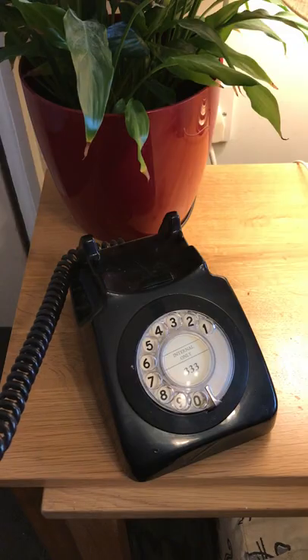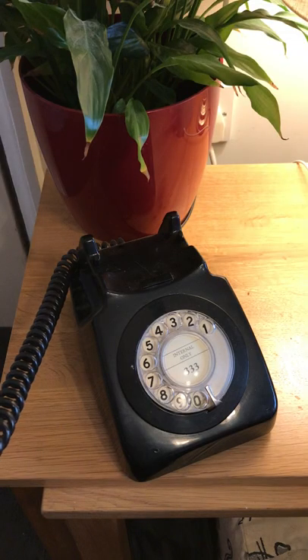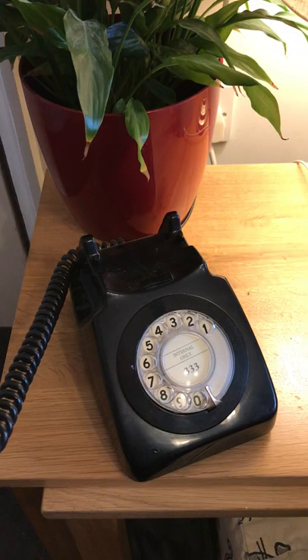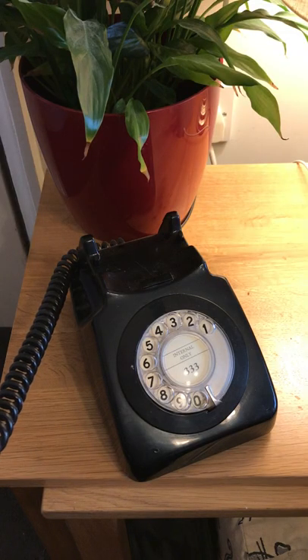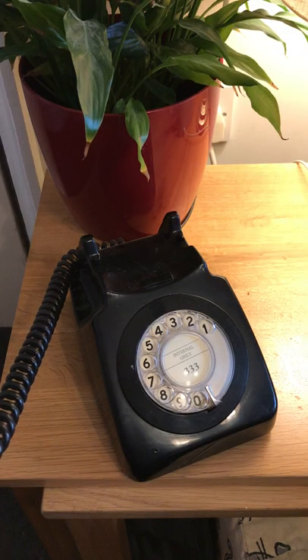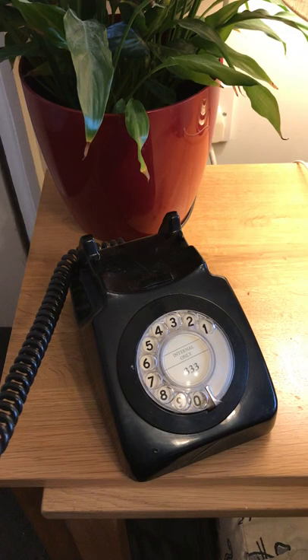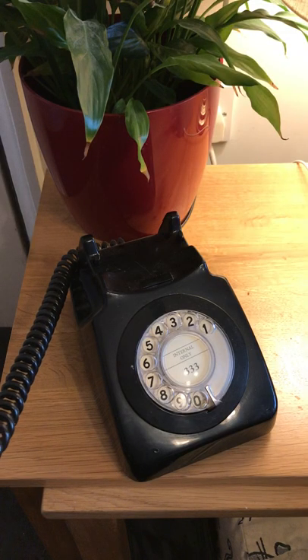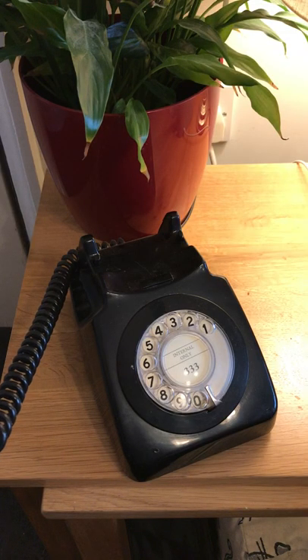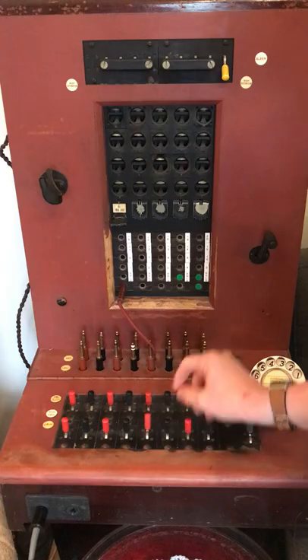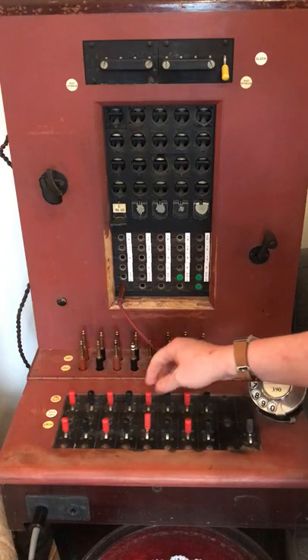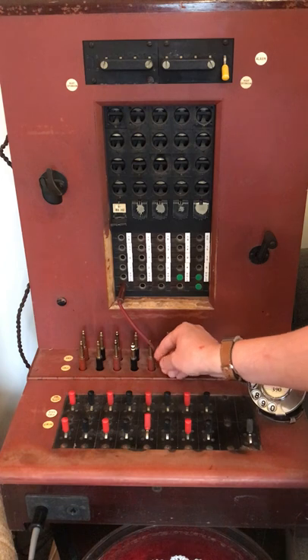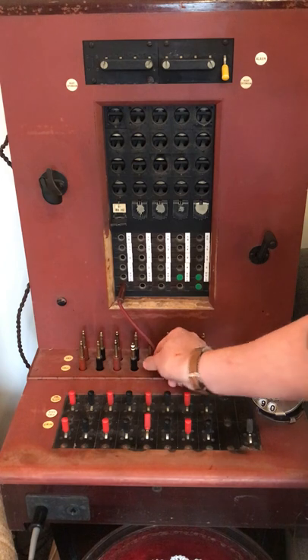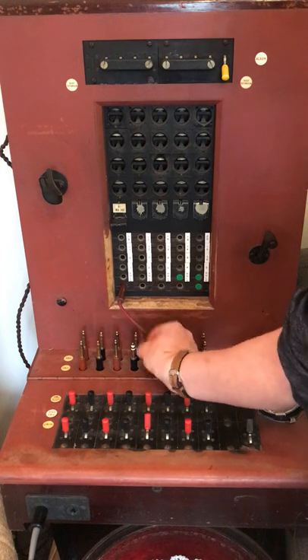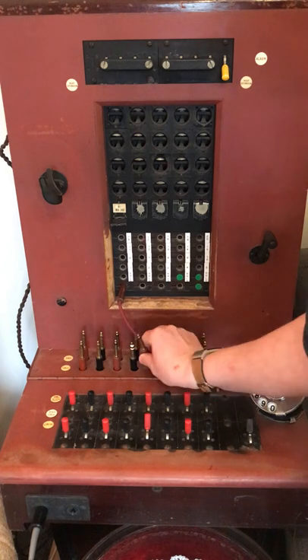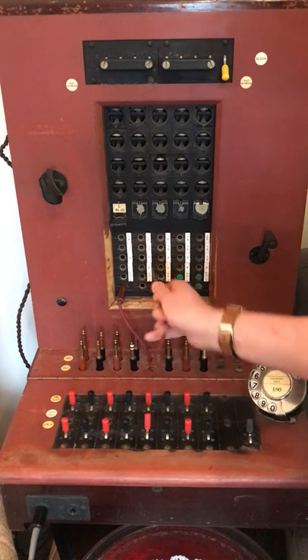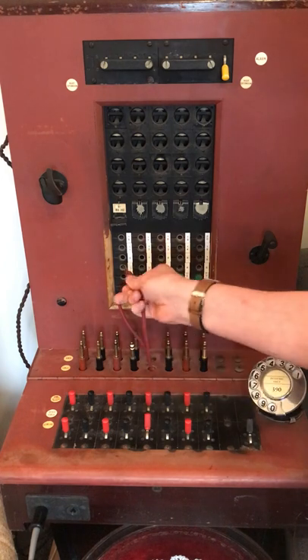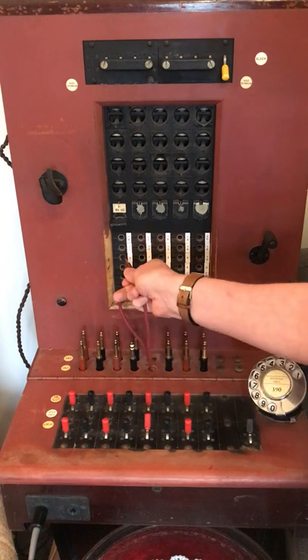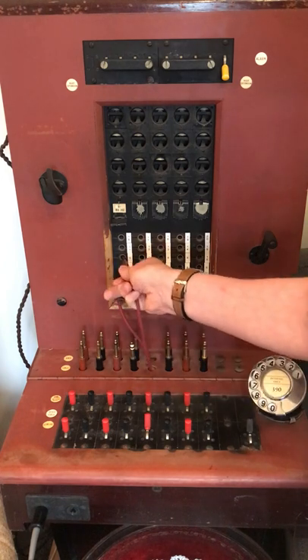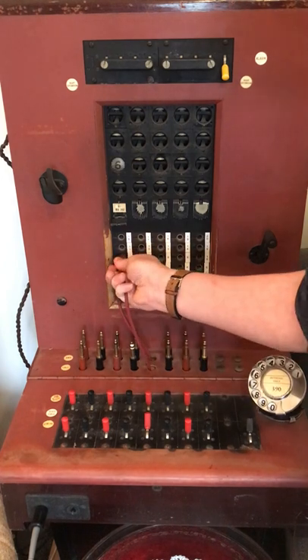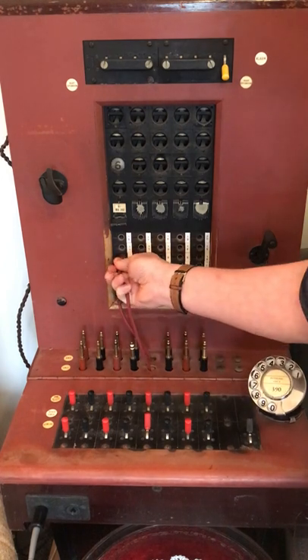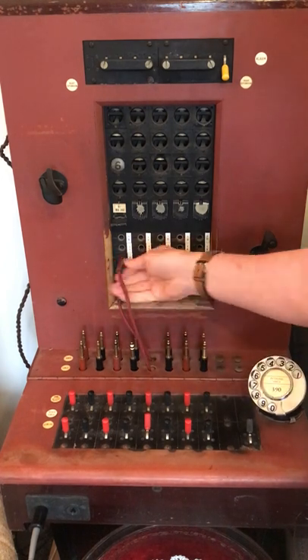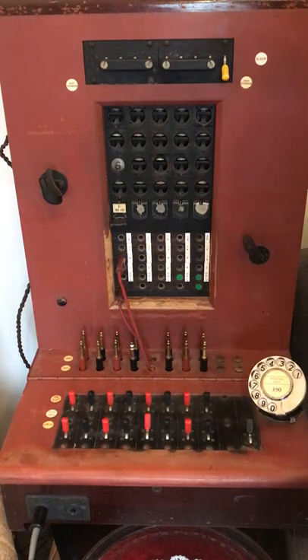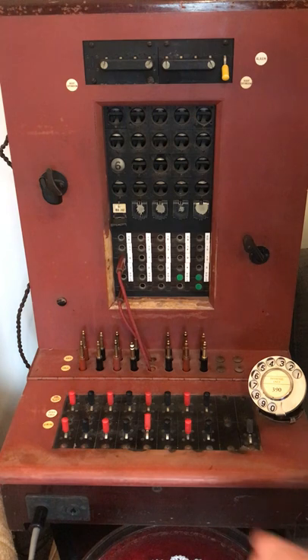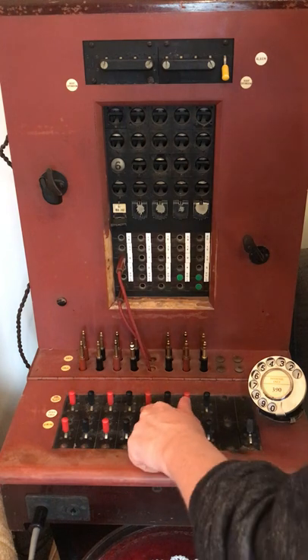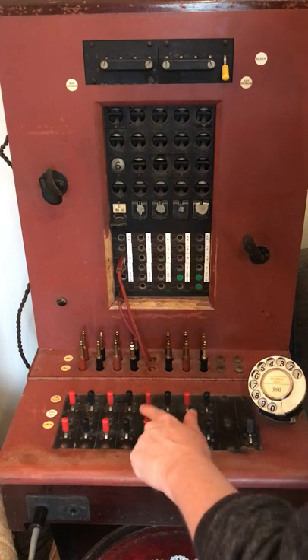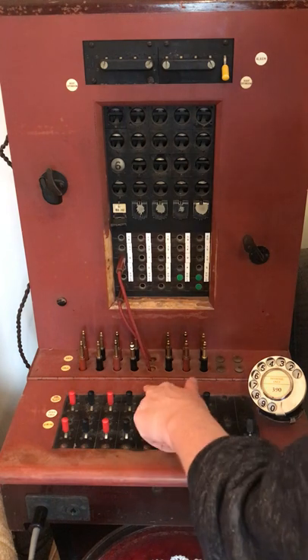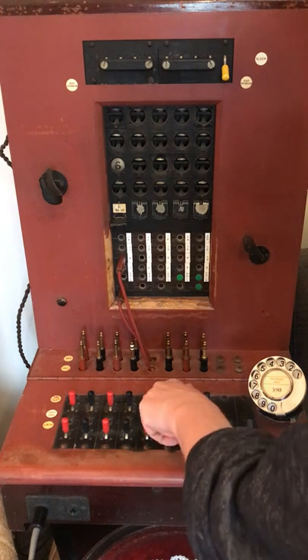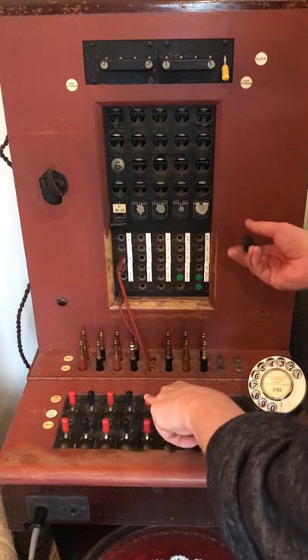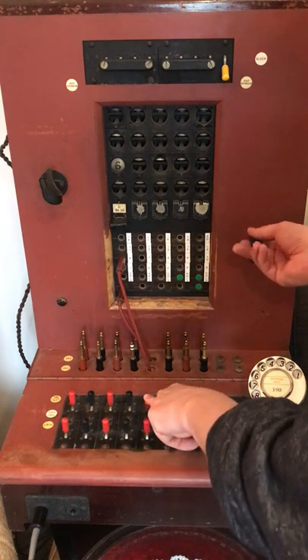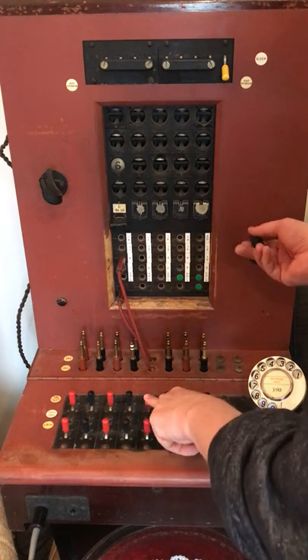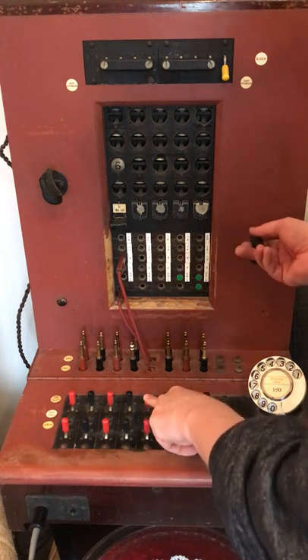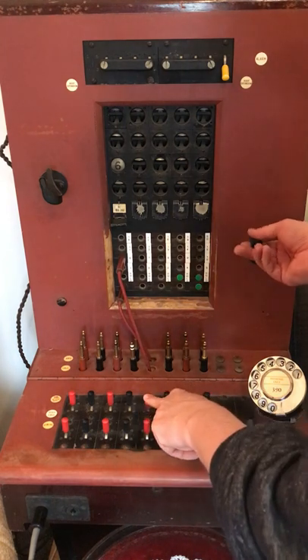Hello, 390. Which extension please? We can then use the calling cord to connect to the required extension. We then operate the ring key and wind the magneto handle to ring the phone.